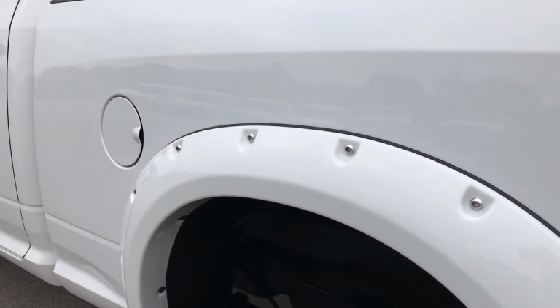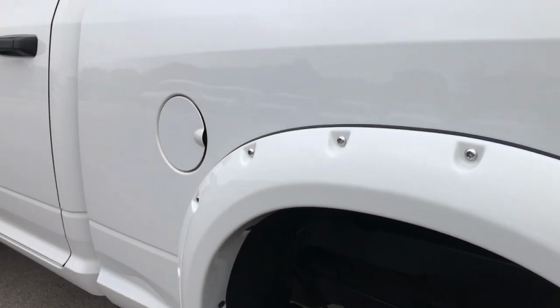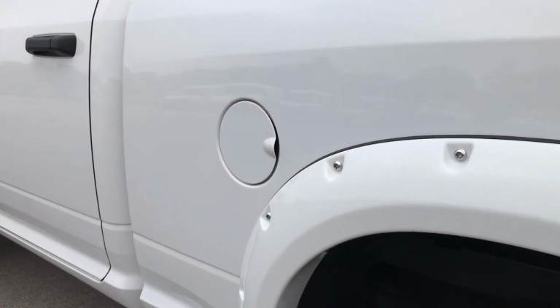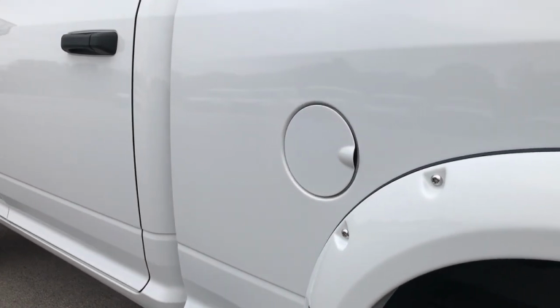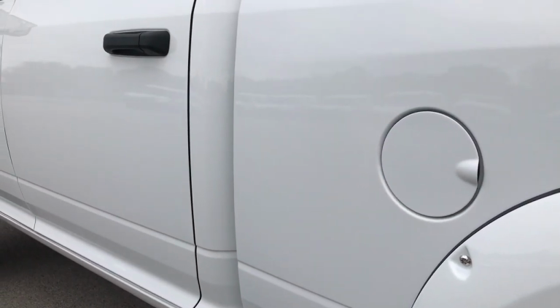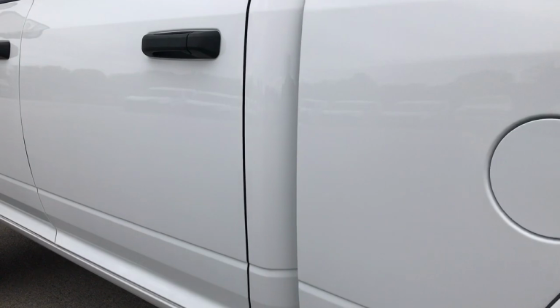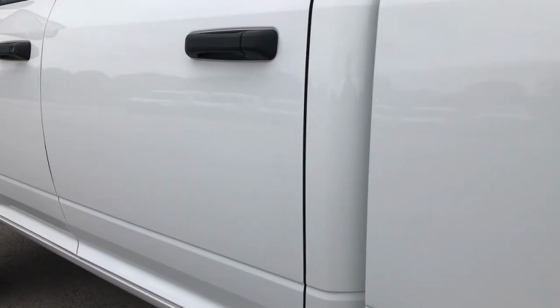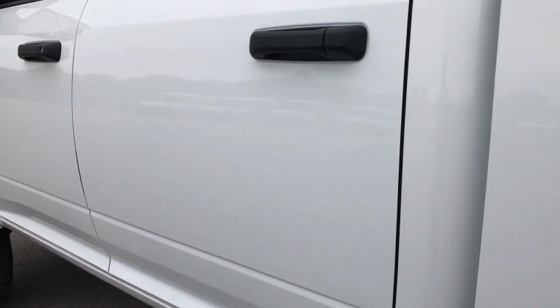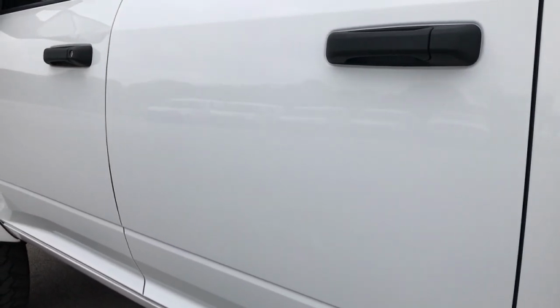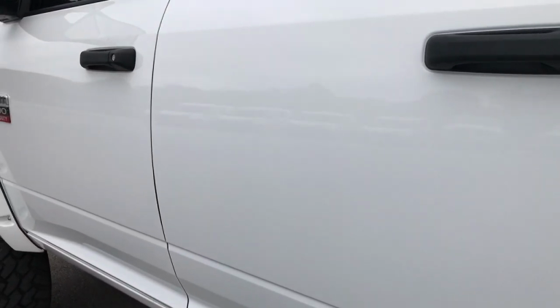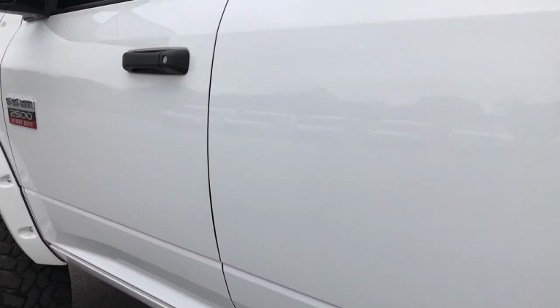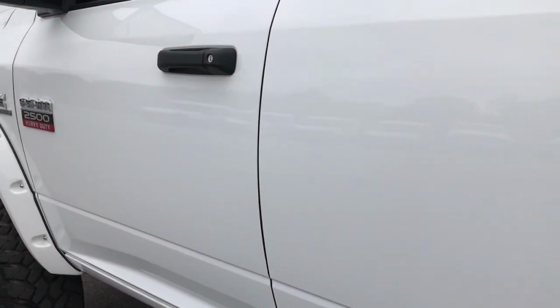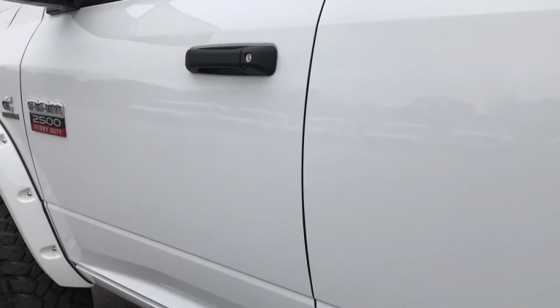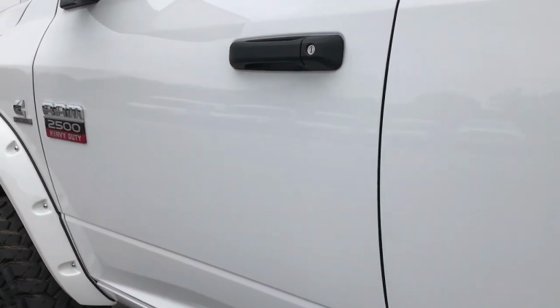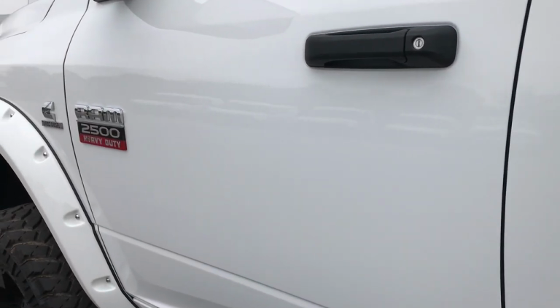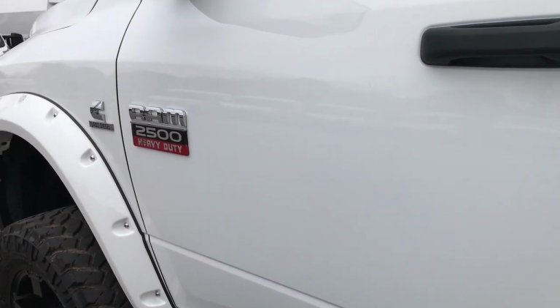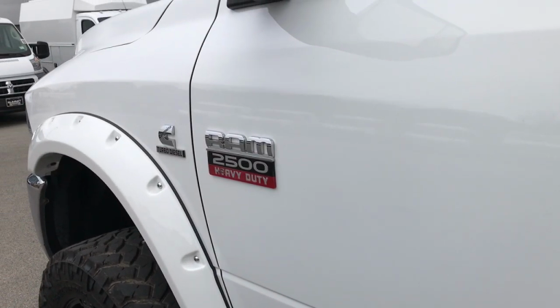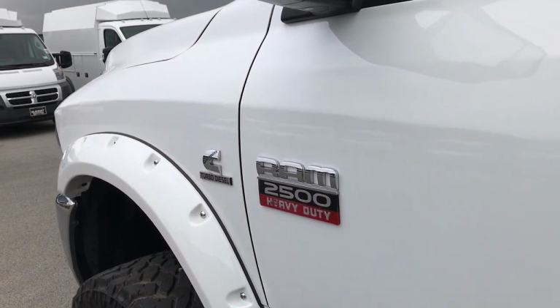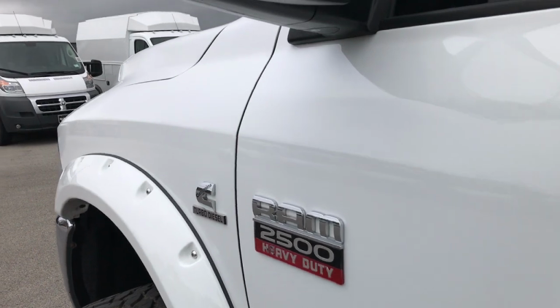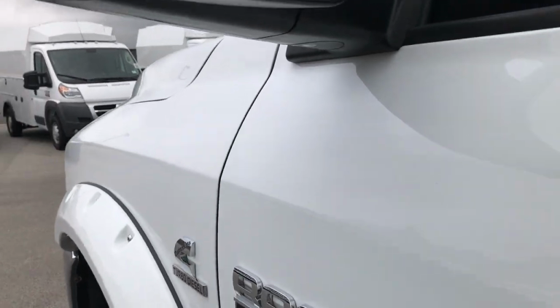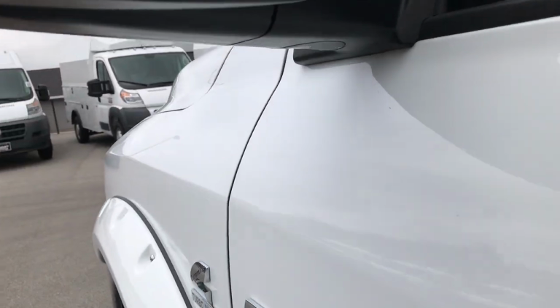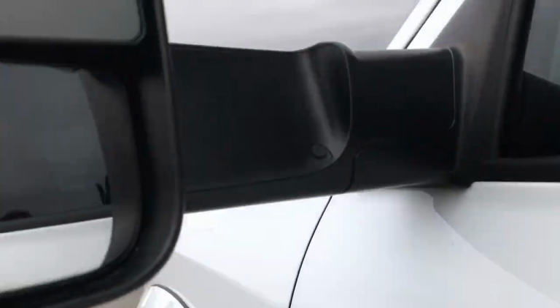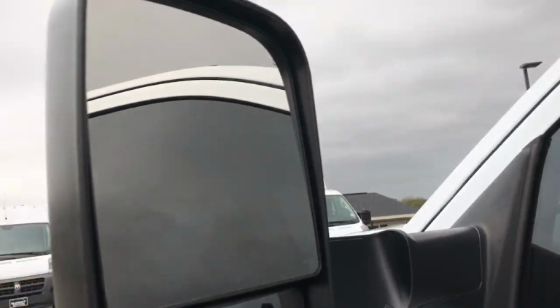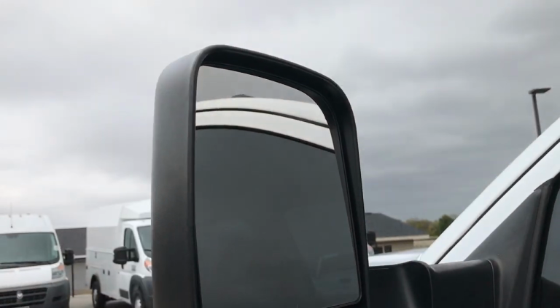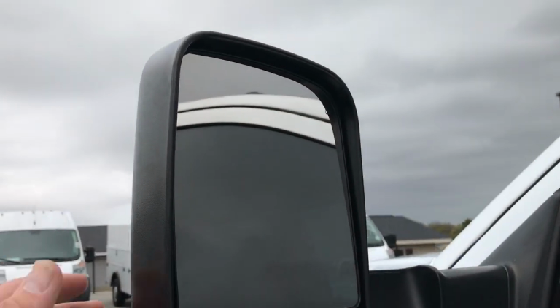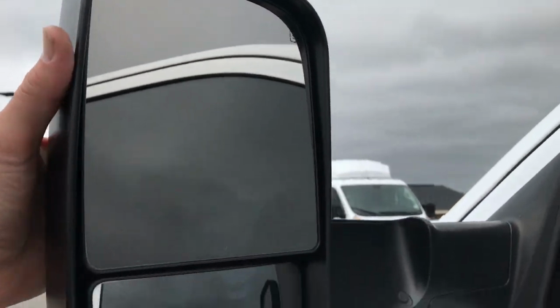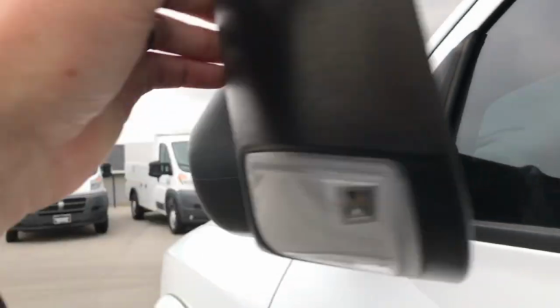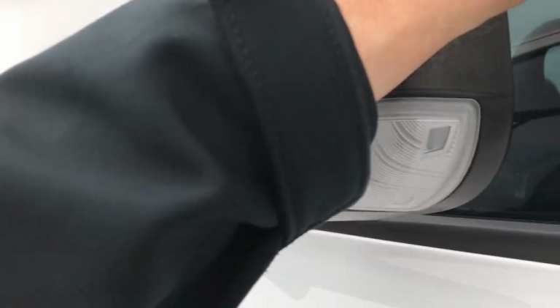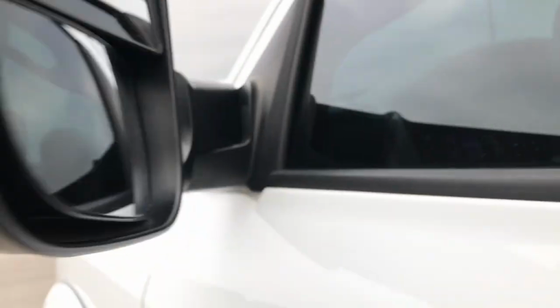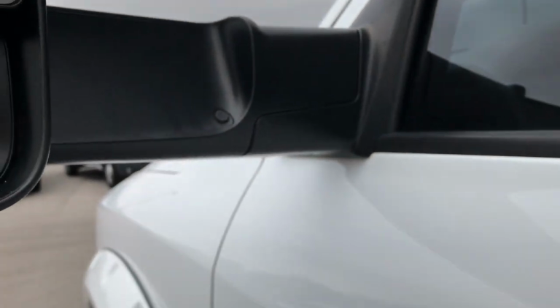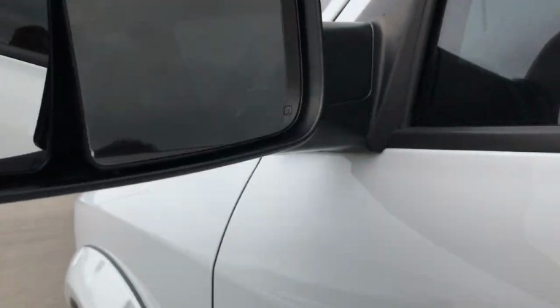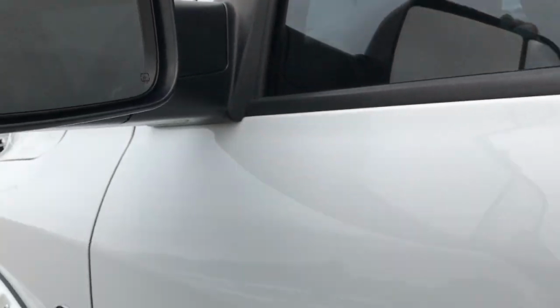We want to make sure you get the most accurate representation of the vehicle as possible so that when you get here there are absolutely no surprises. It has fold-out tow mirrors that are heated.